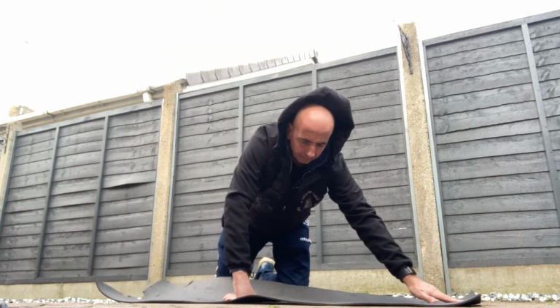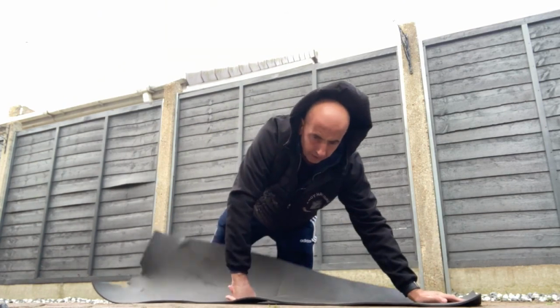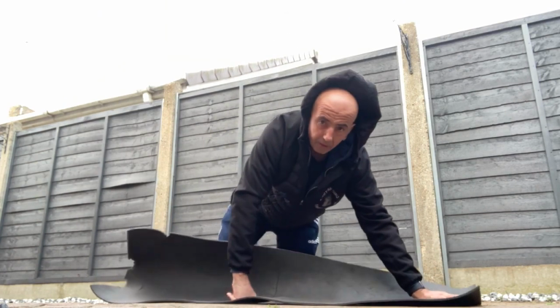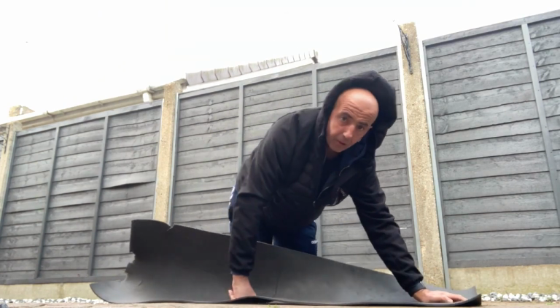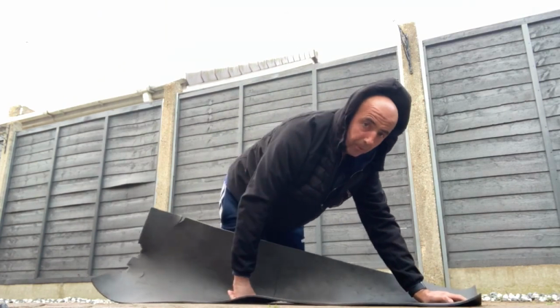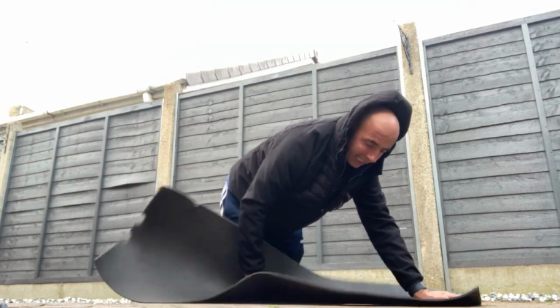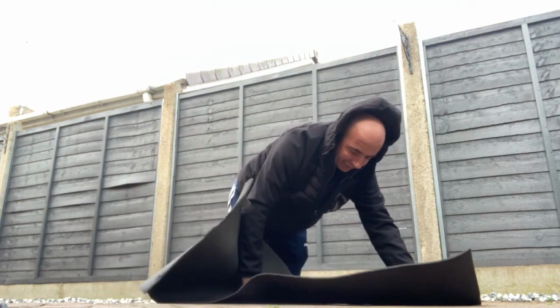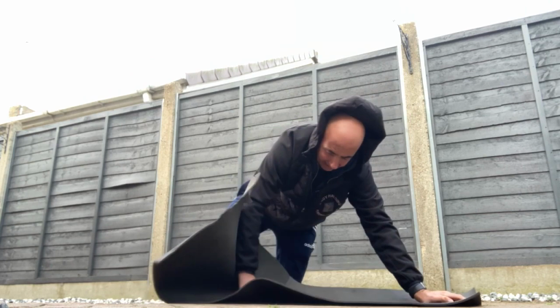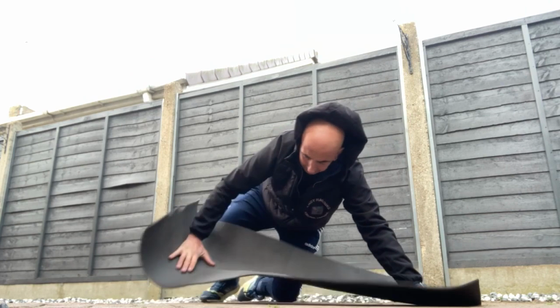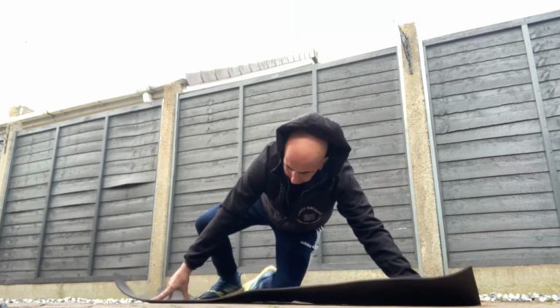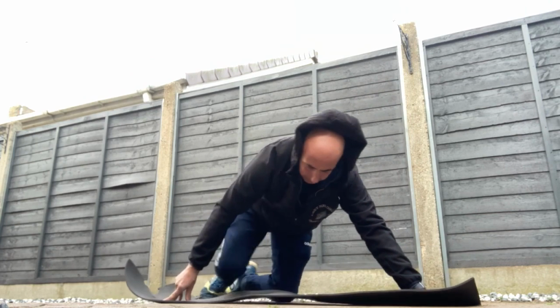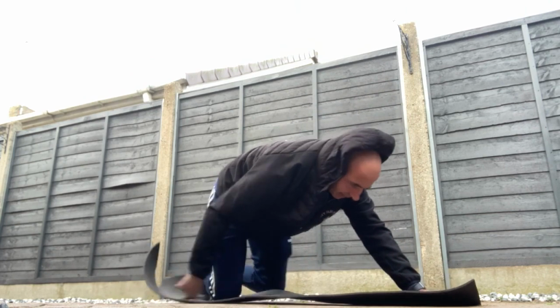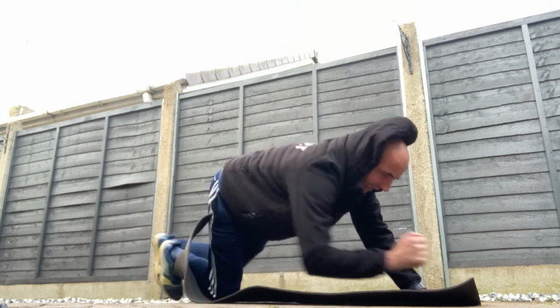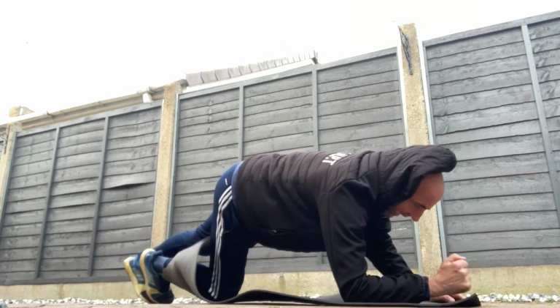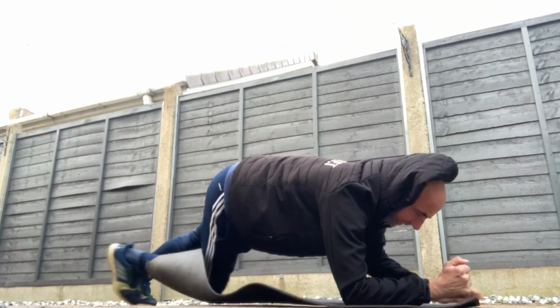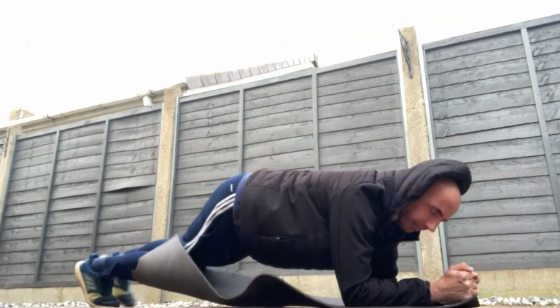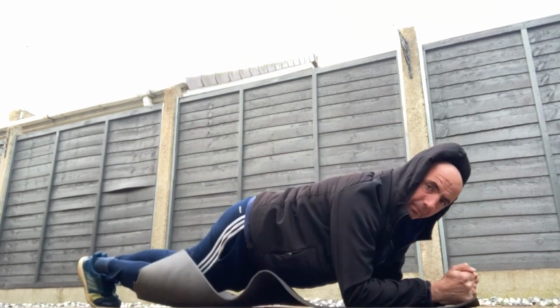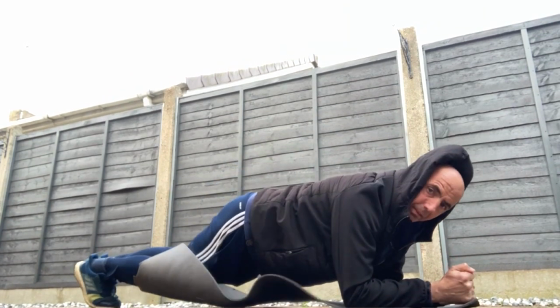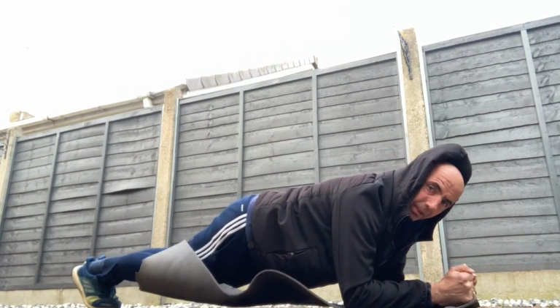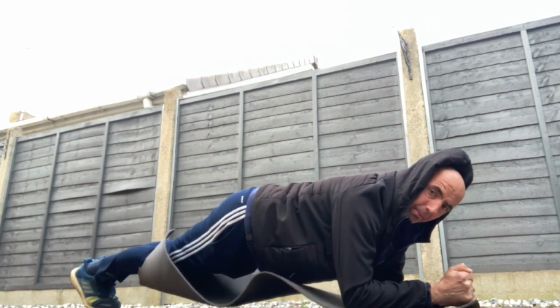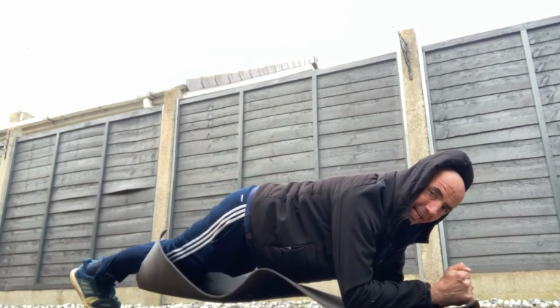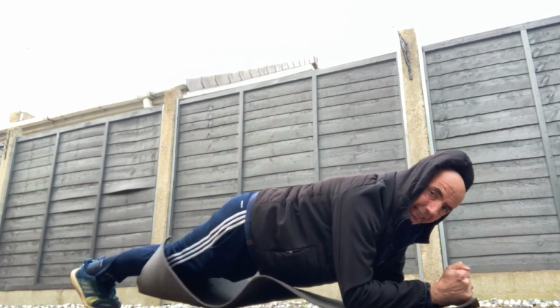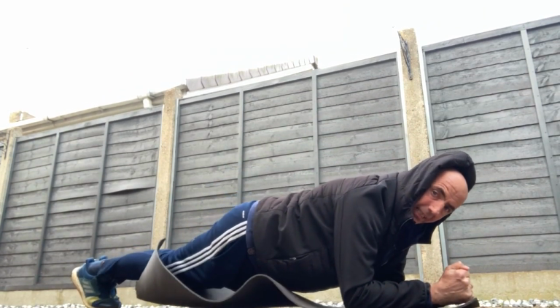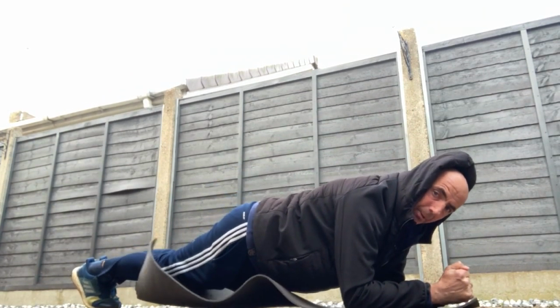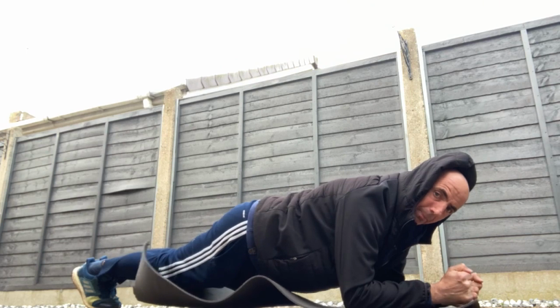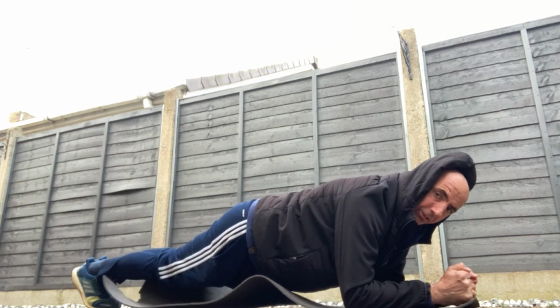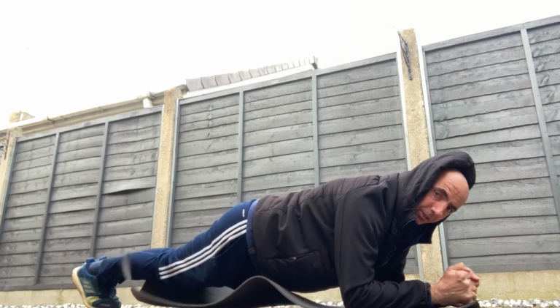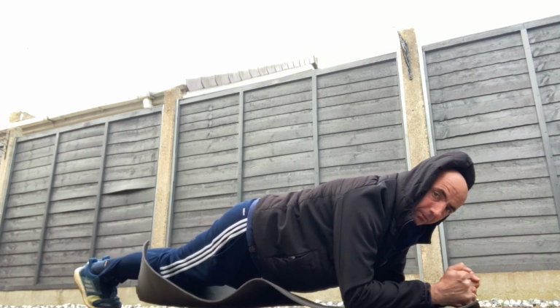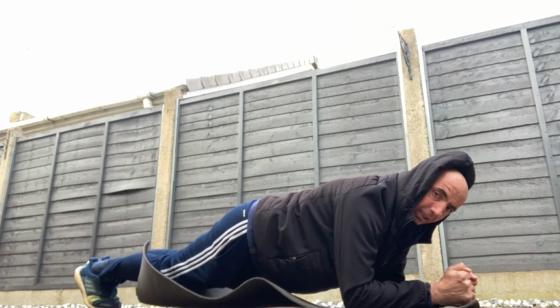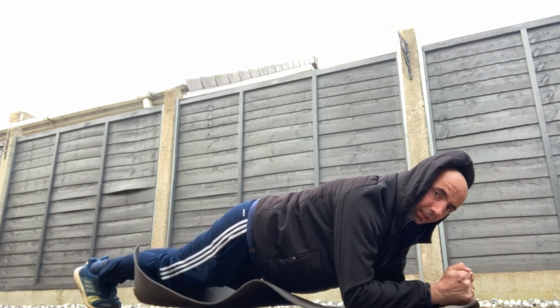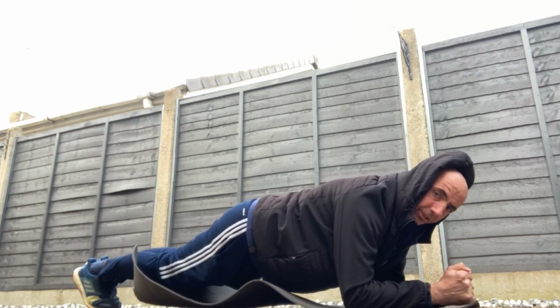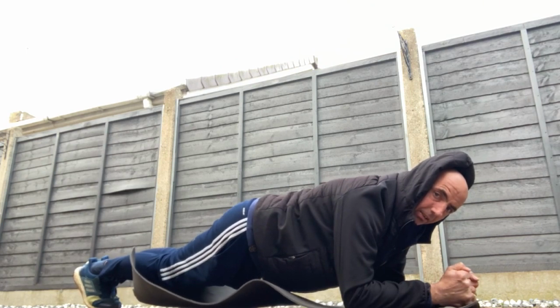As you know, the normal plank is going on a mat. Put your back straight like so.